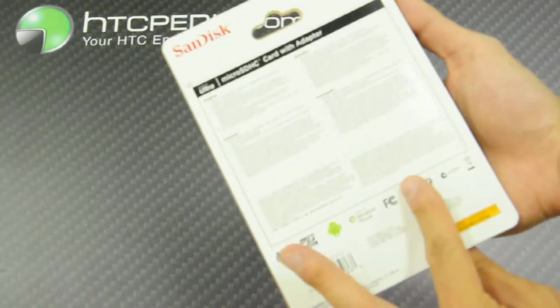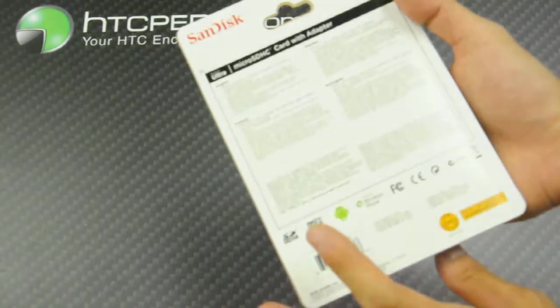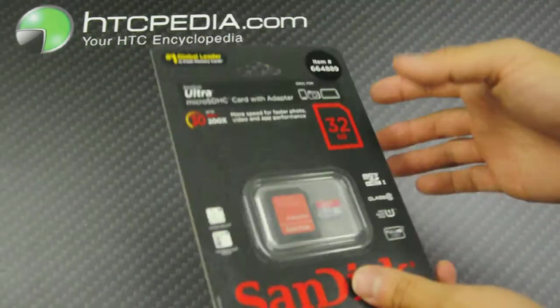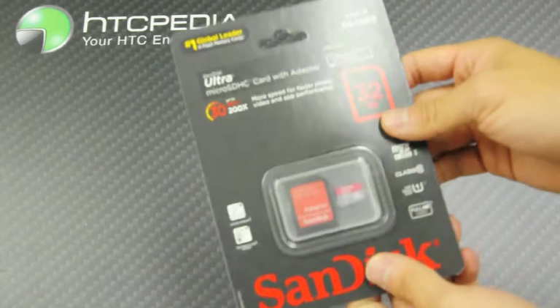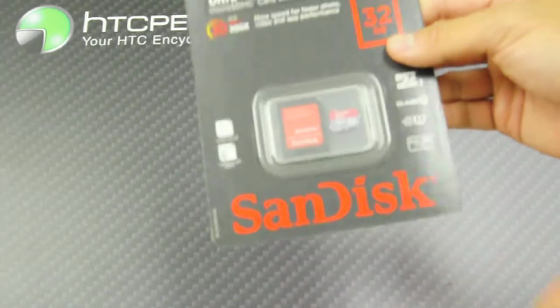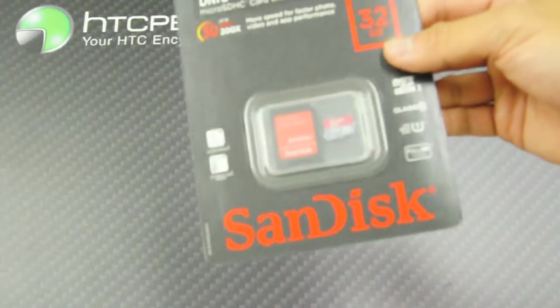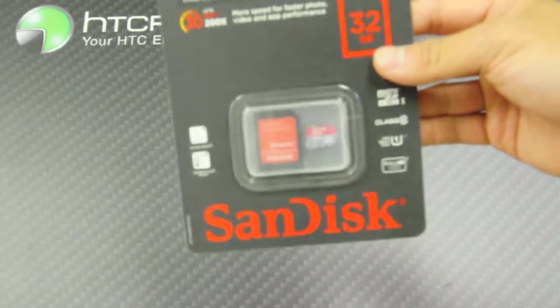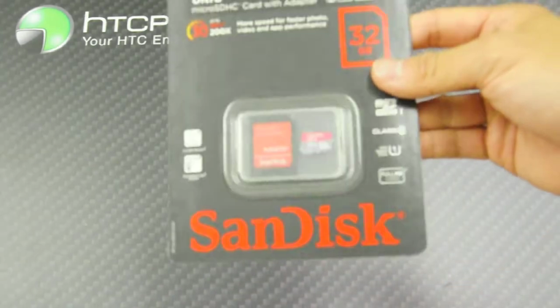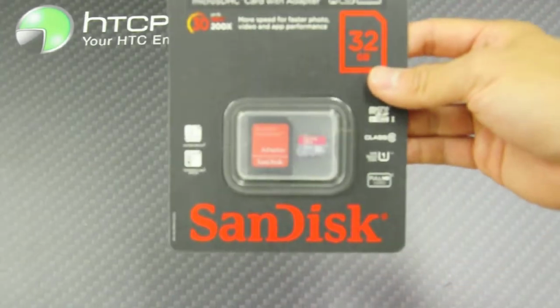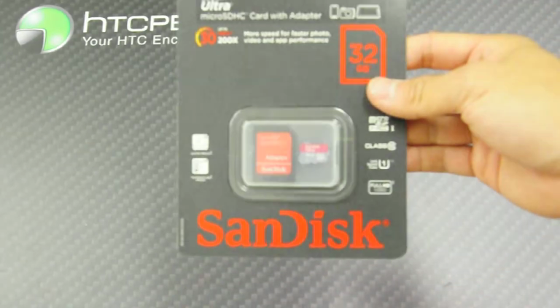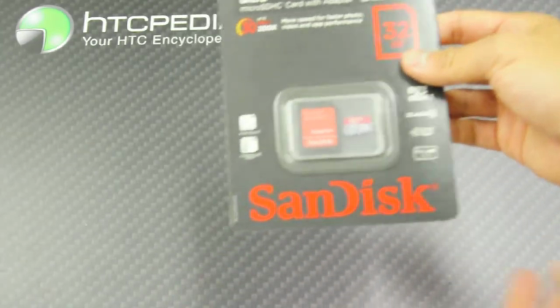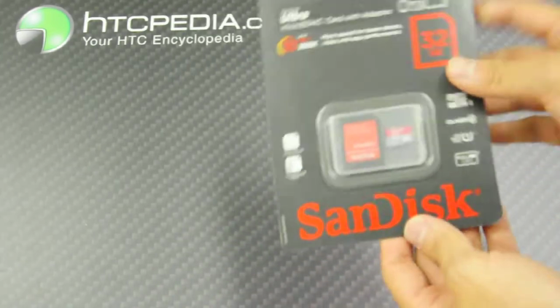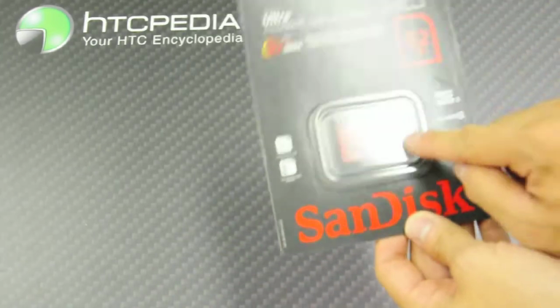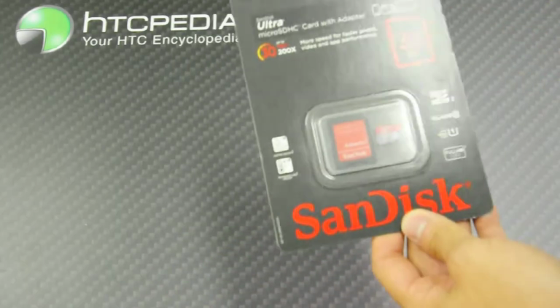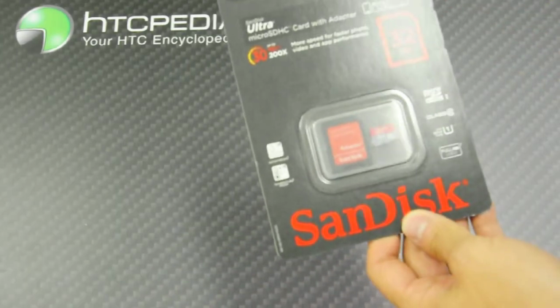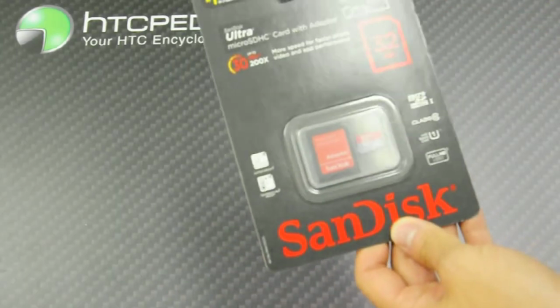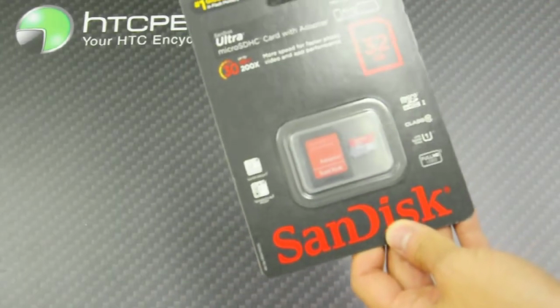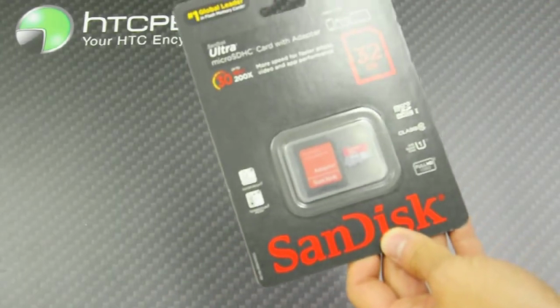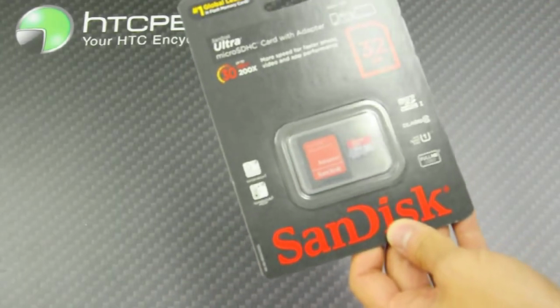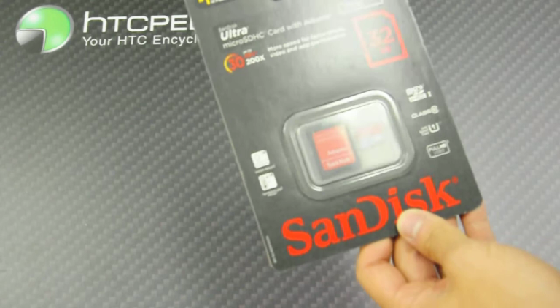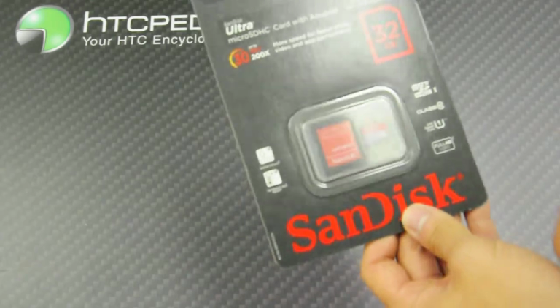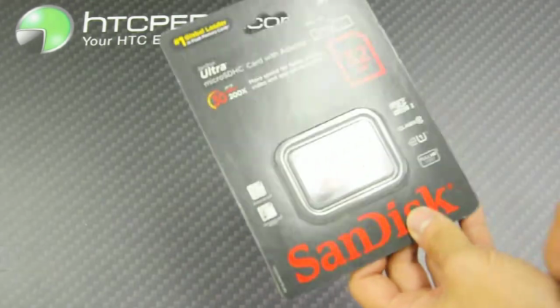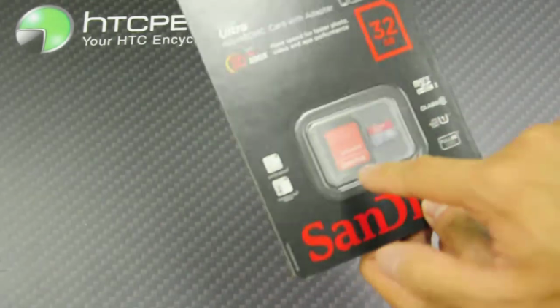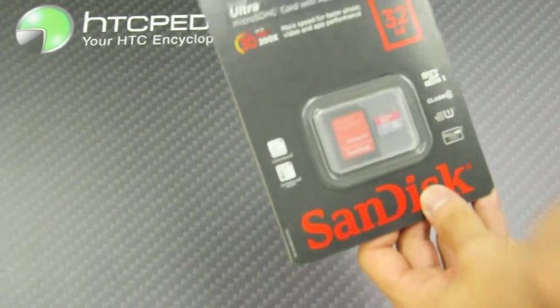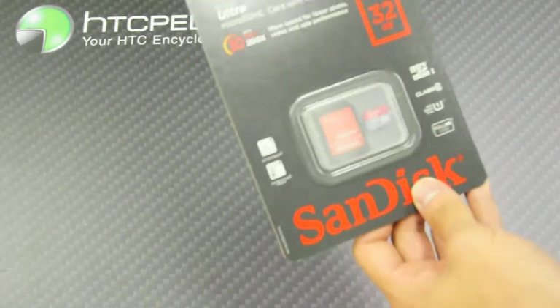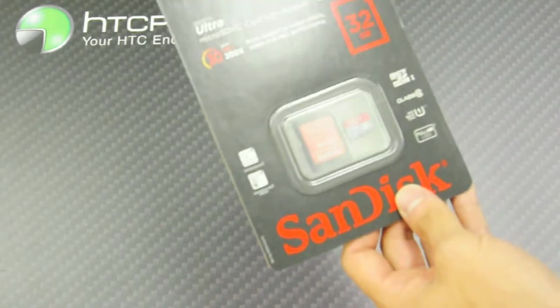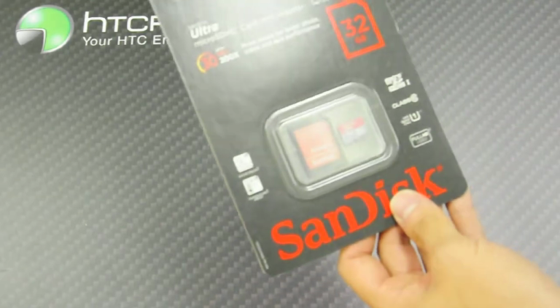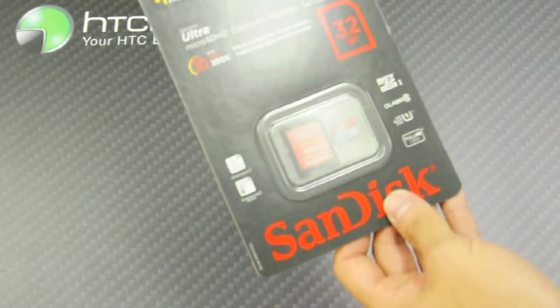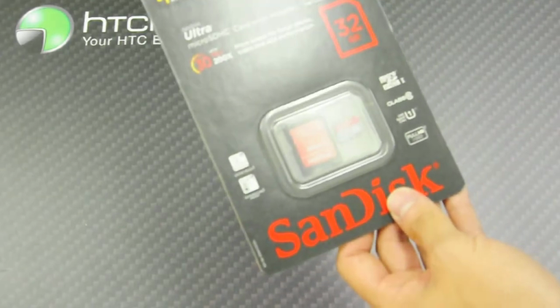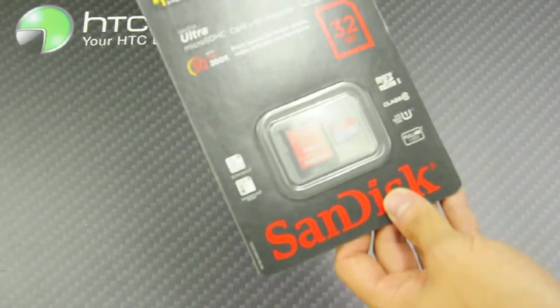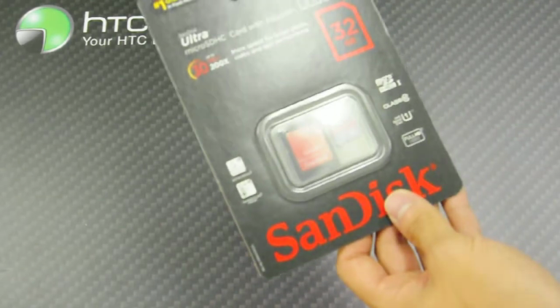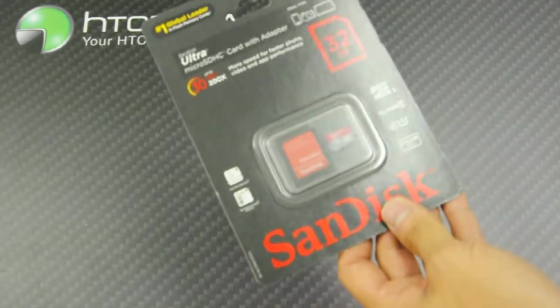I'm not going to take this out because it's quite self-explanatory. There's your micro SD card, 32GB, and there is your micro SD adapter.